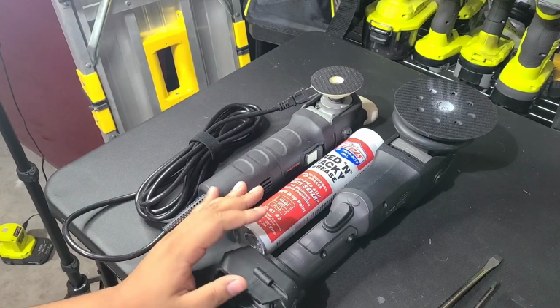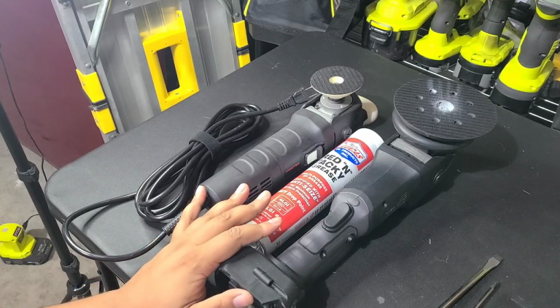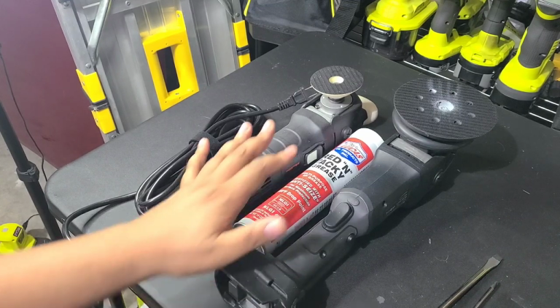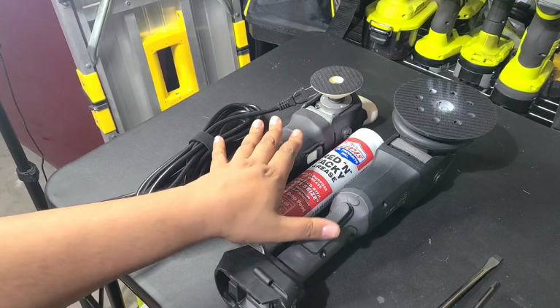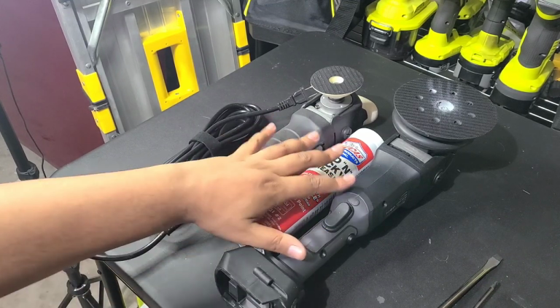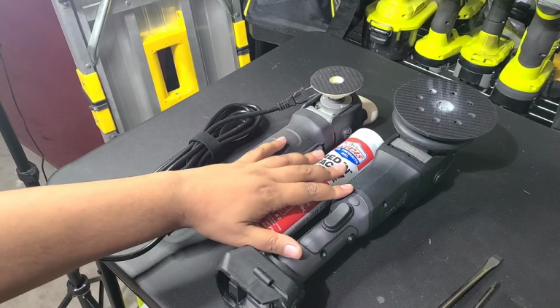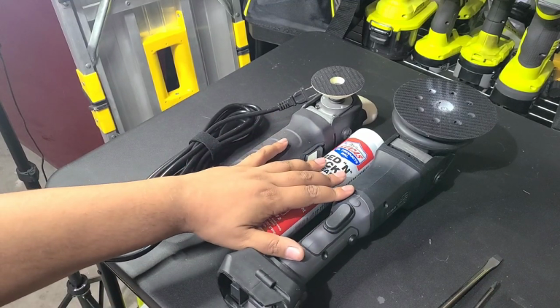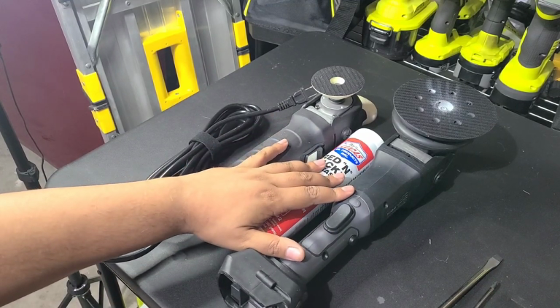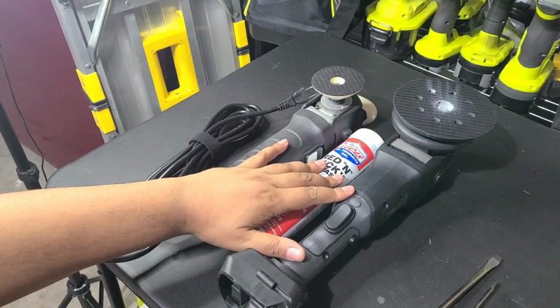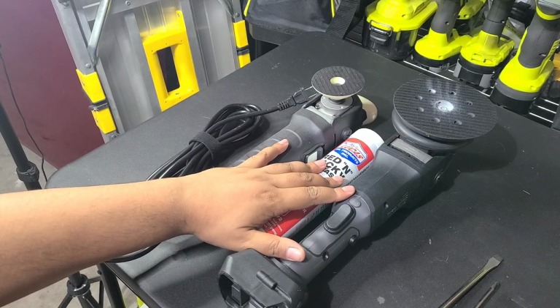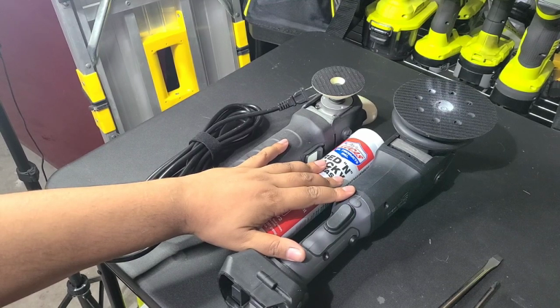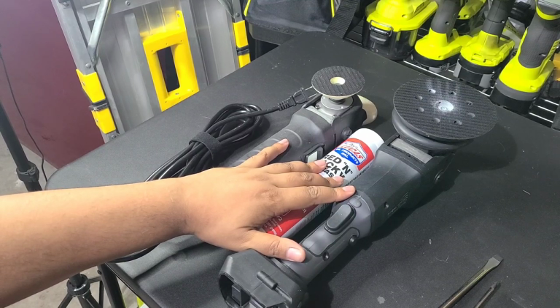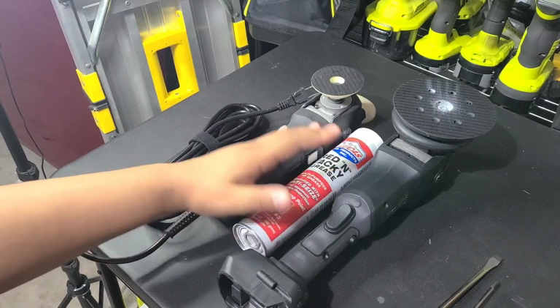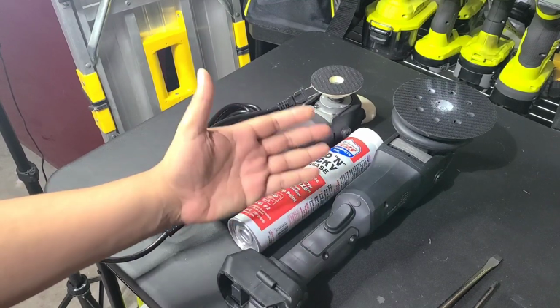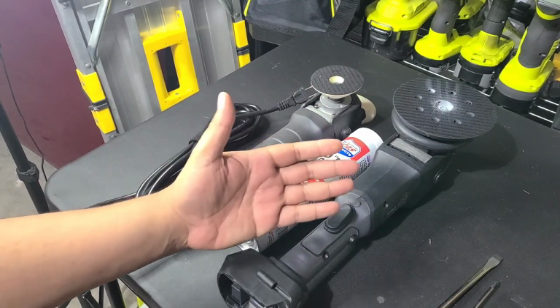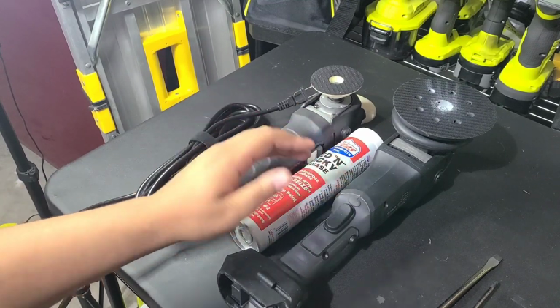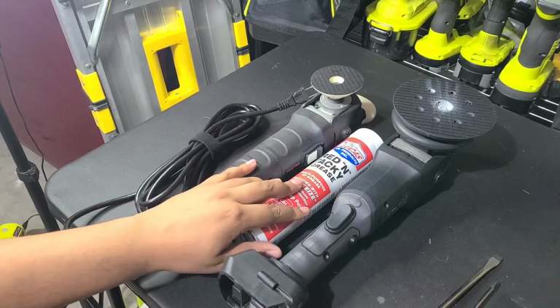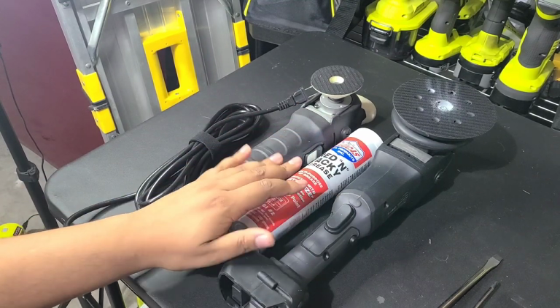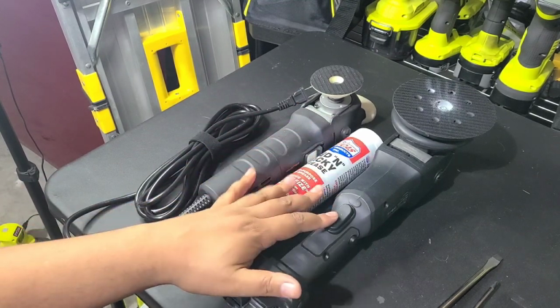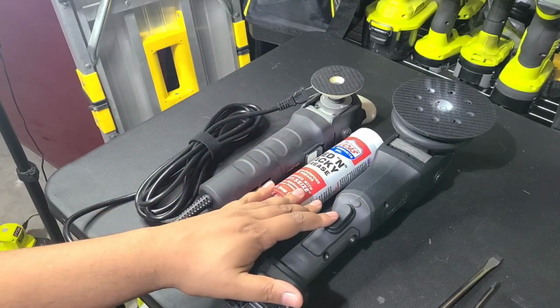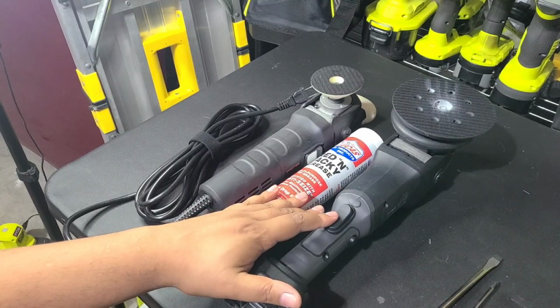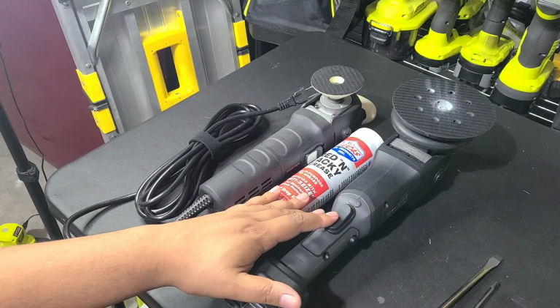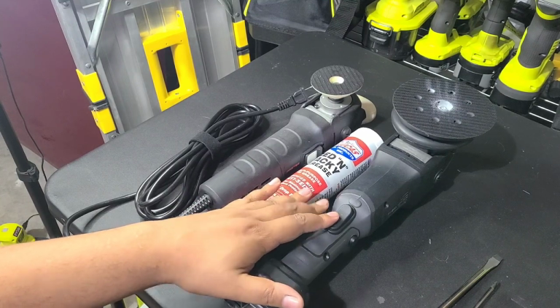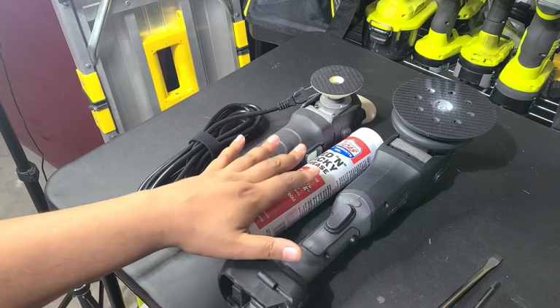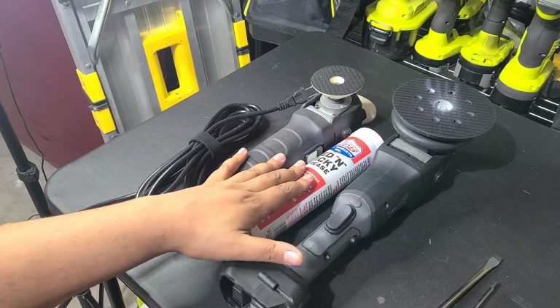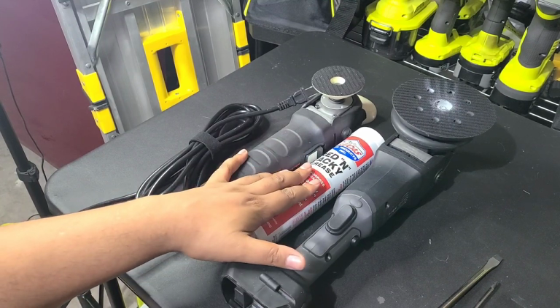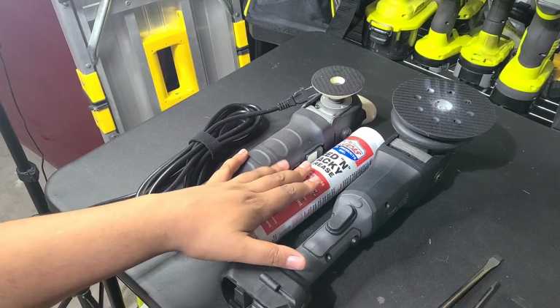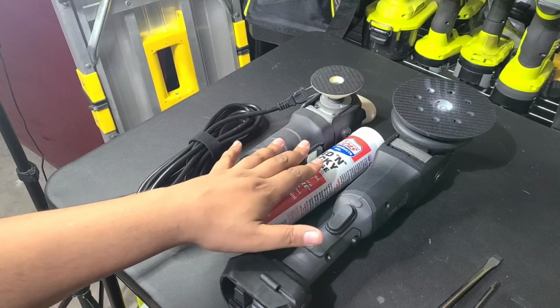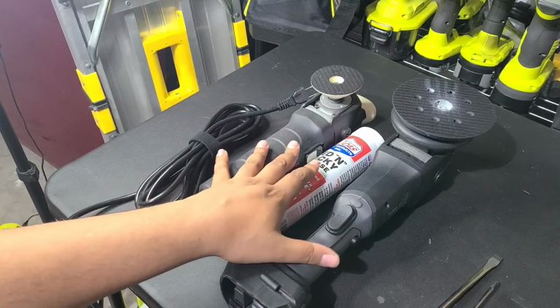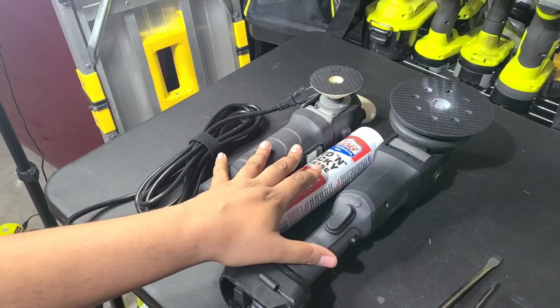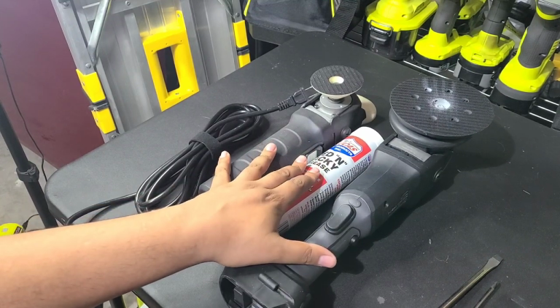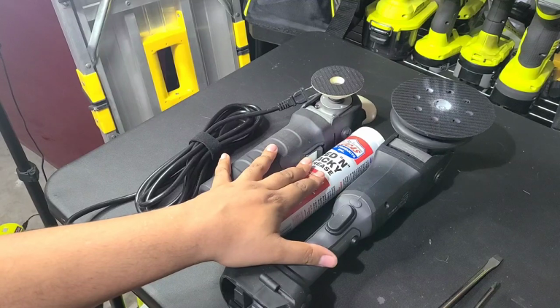The reason for this is a lot of these machines just come with the bulk factory grease. It works — I'm not saying it's bad grease — but you can get better grease, and you can change it out right away and you'll notice that your tool runs a little bit smoother and quieter.